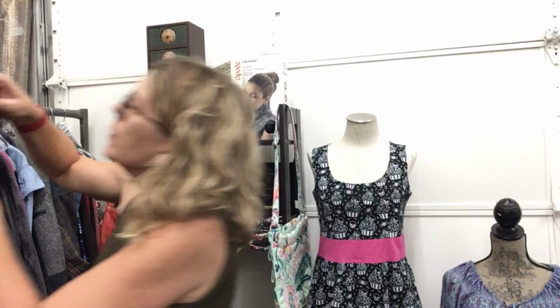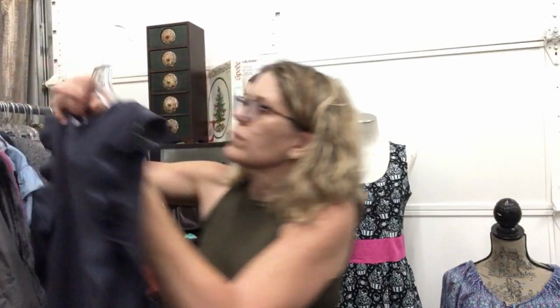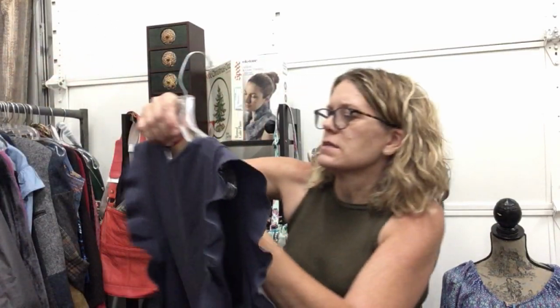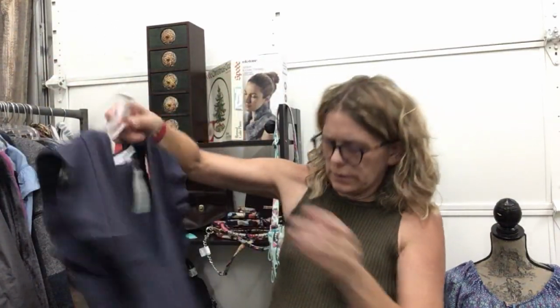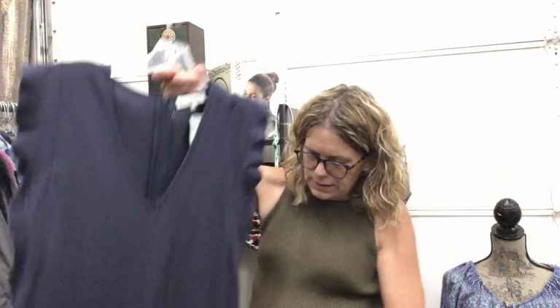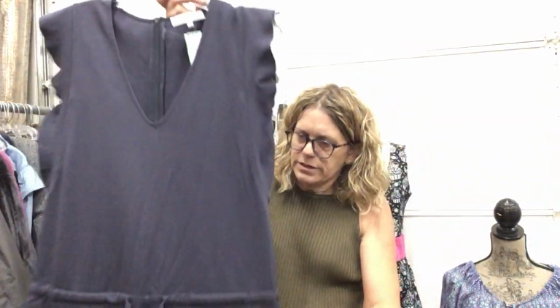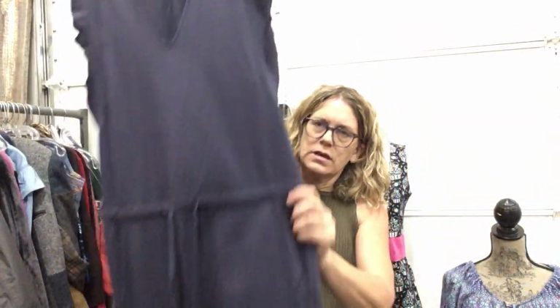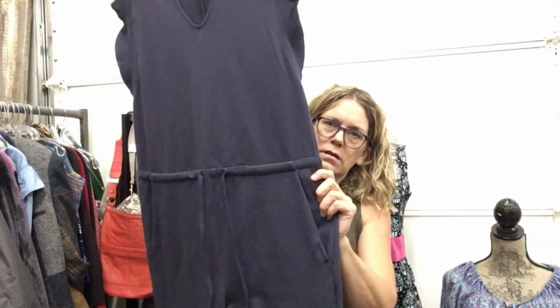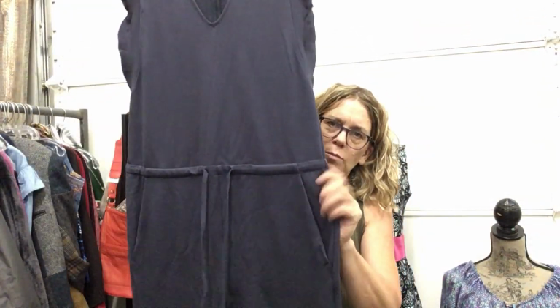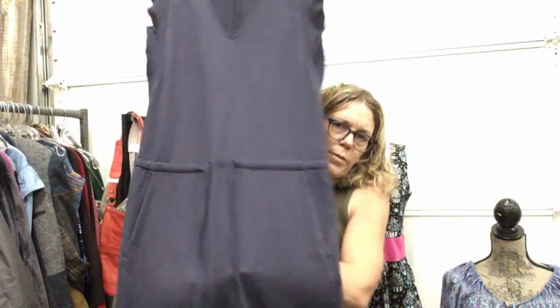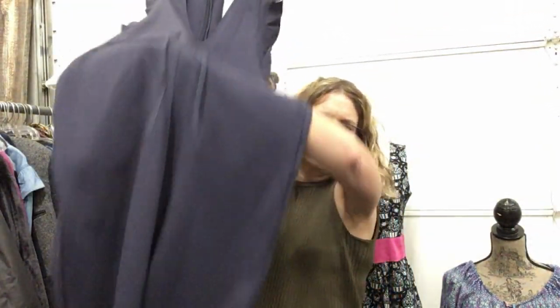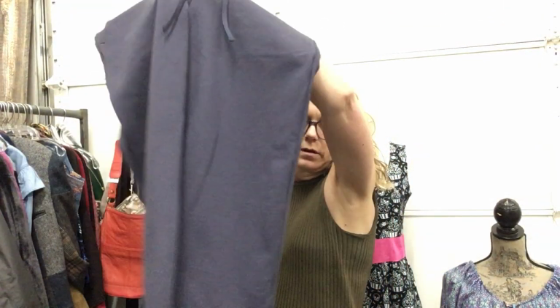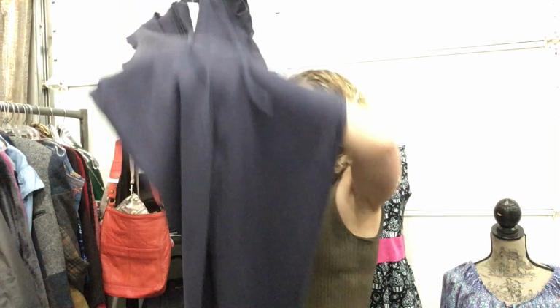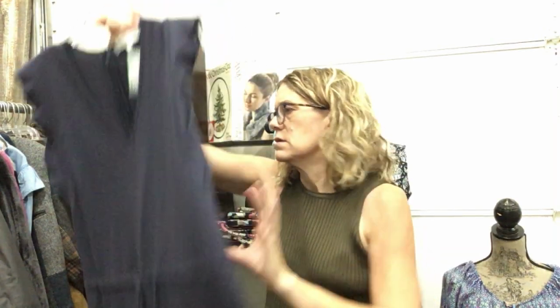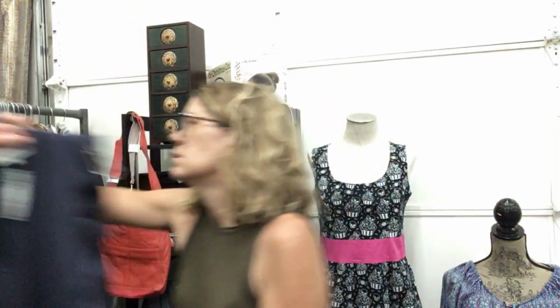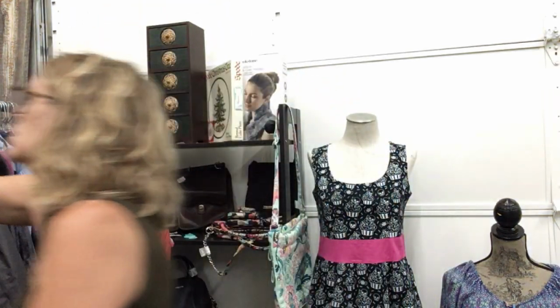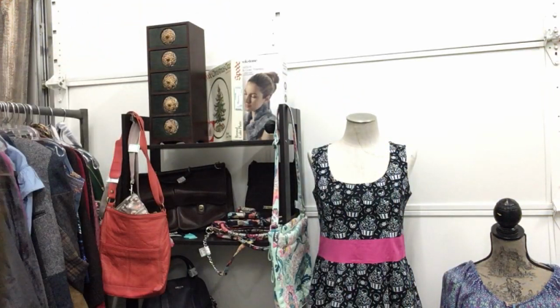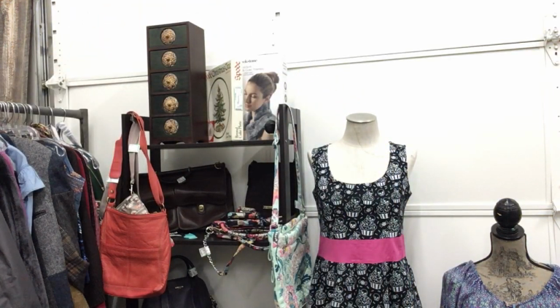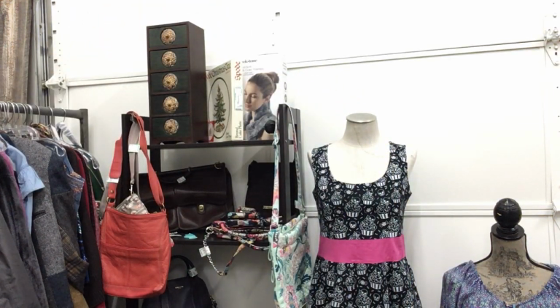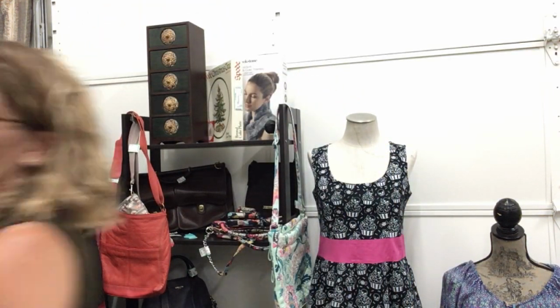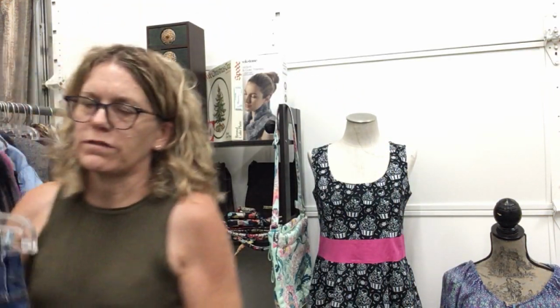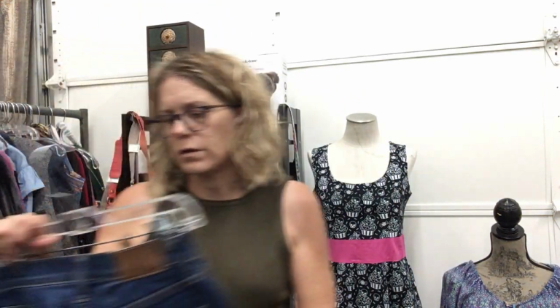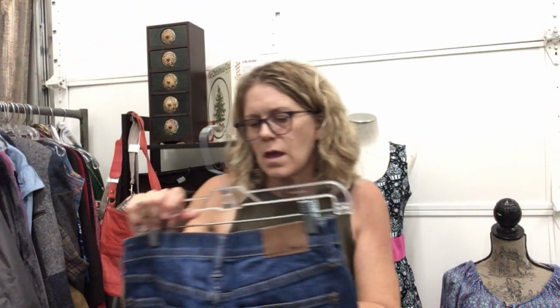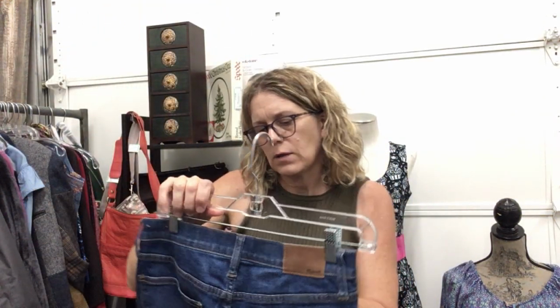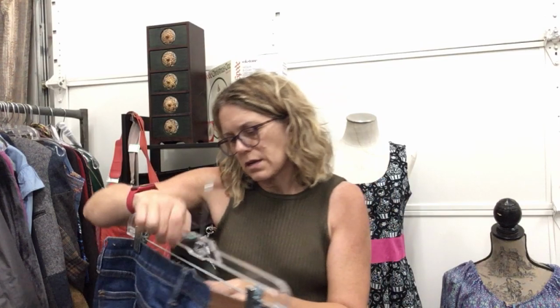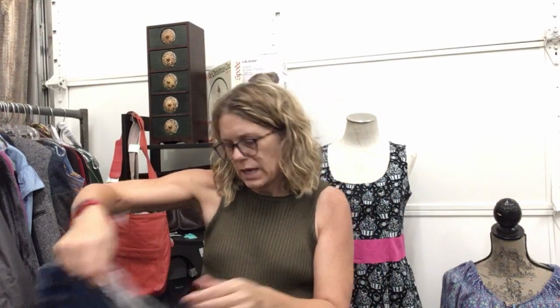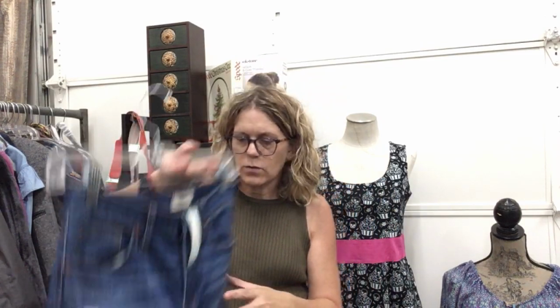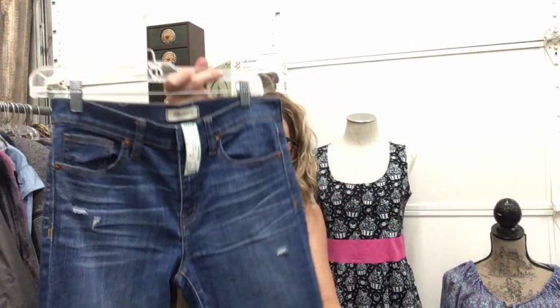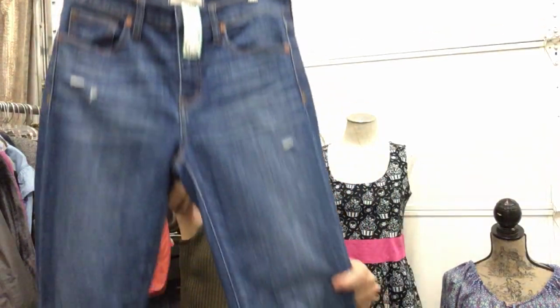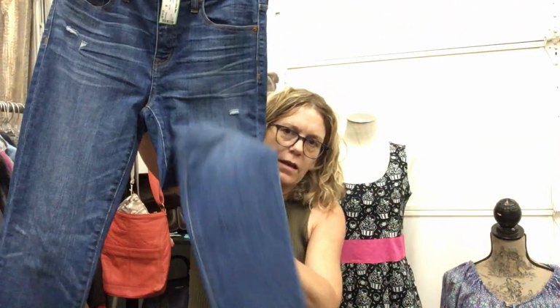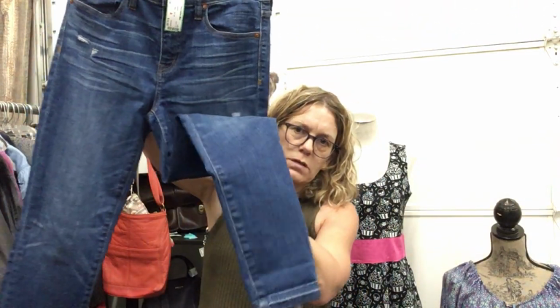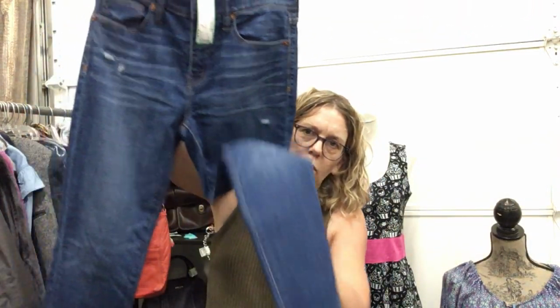Madewell jumper romper, size small, $19.99 — long legs, nice weight, great for fall. And Madewell ankle jeans, size 28, $14.99.